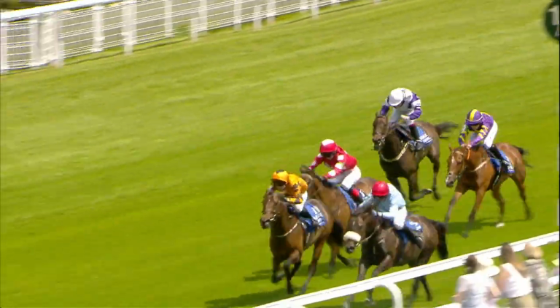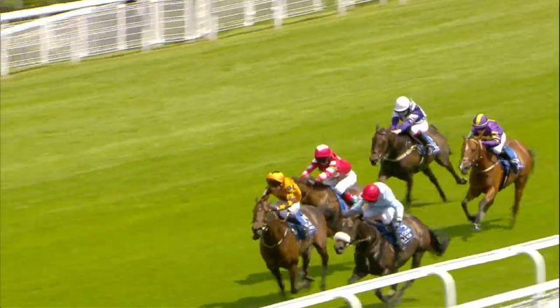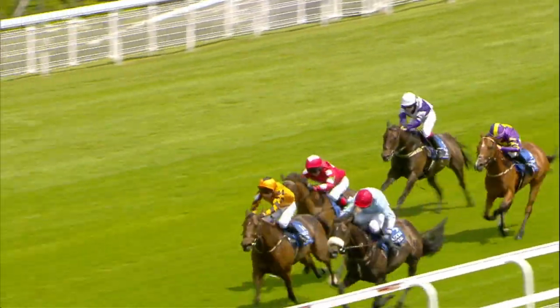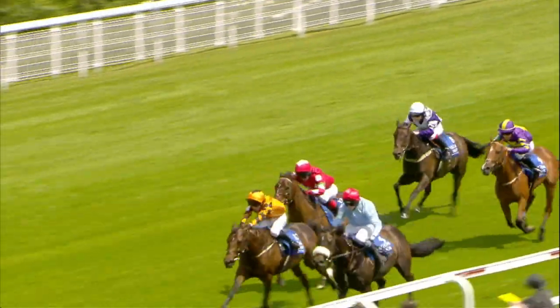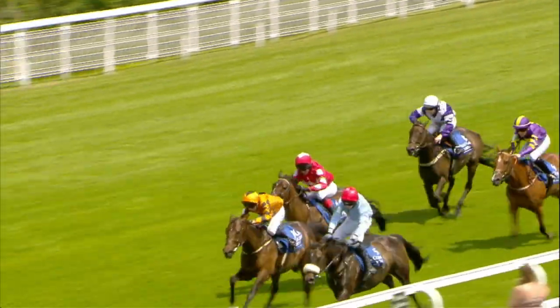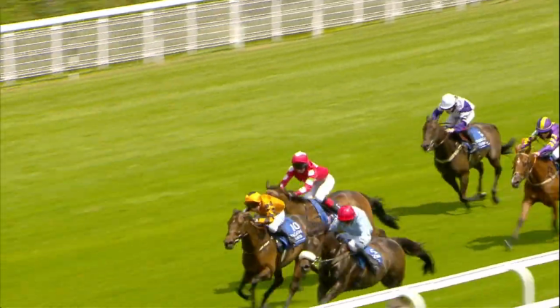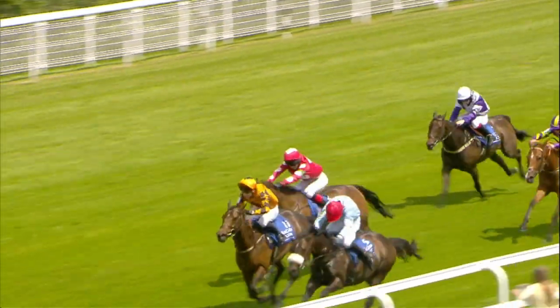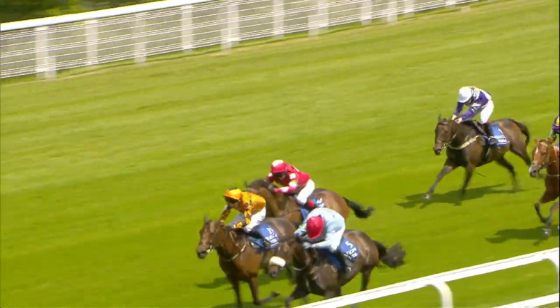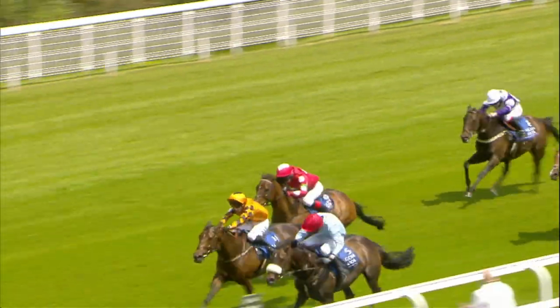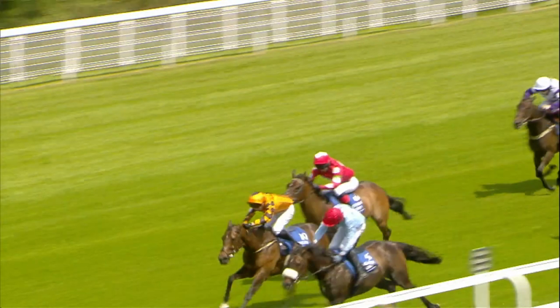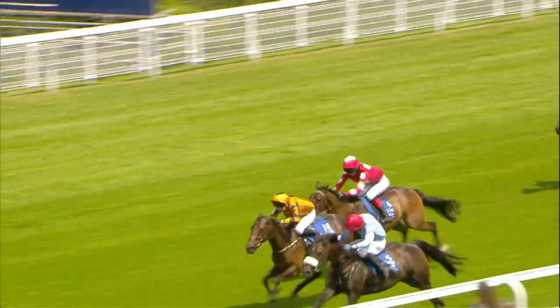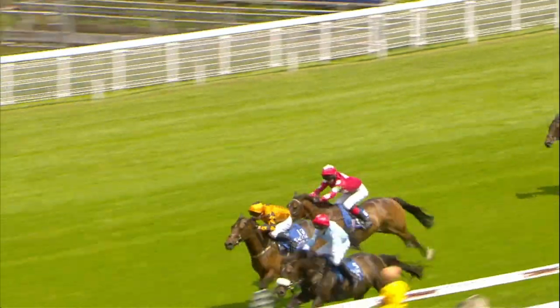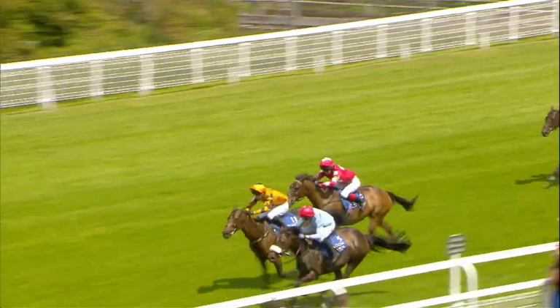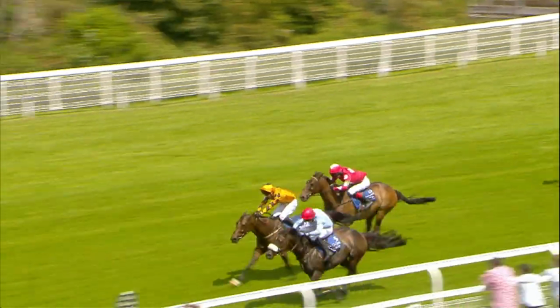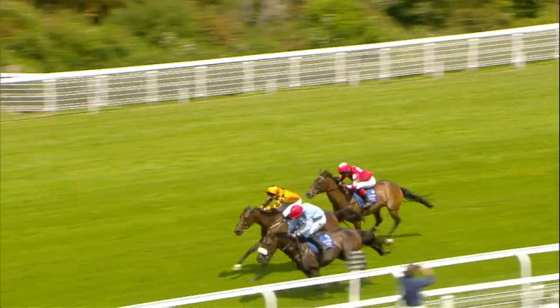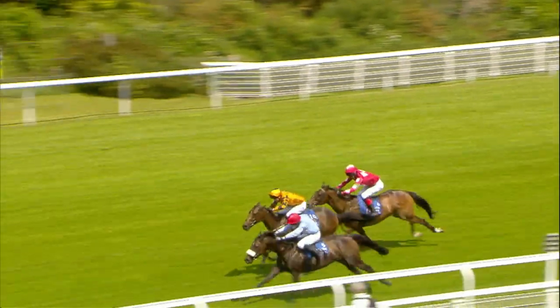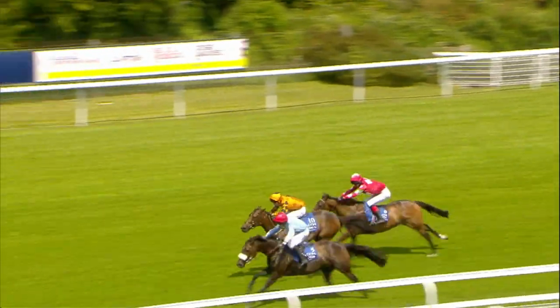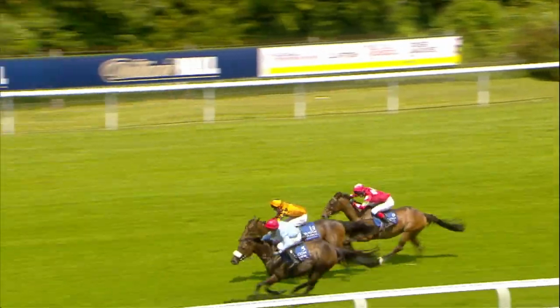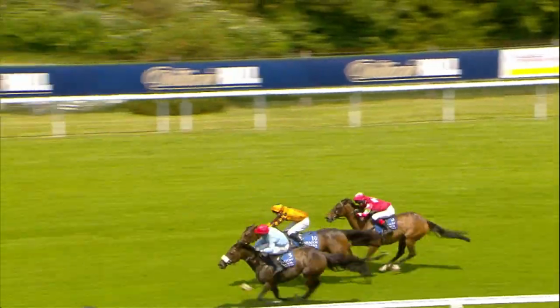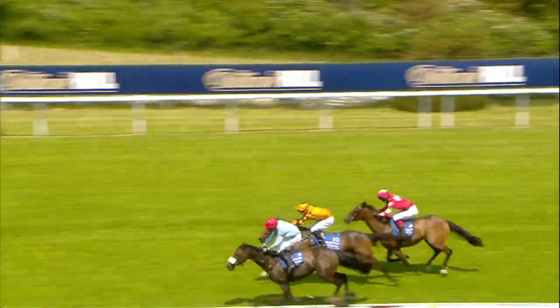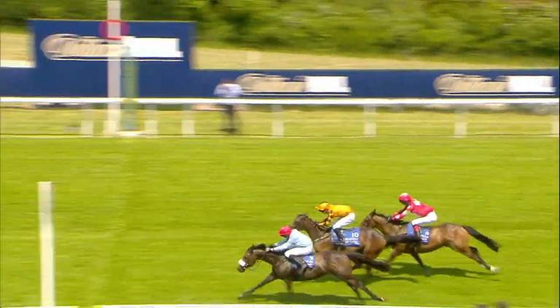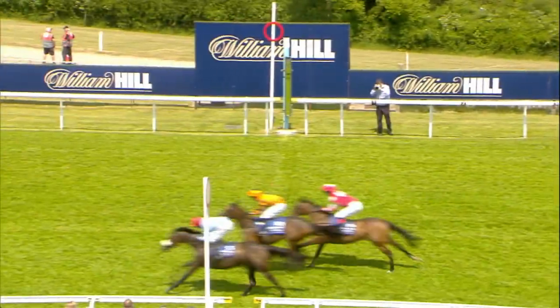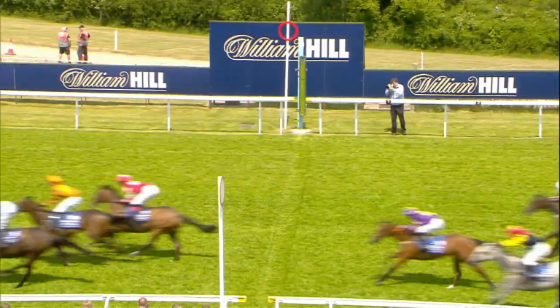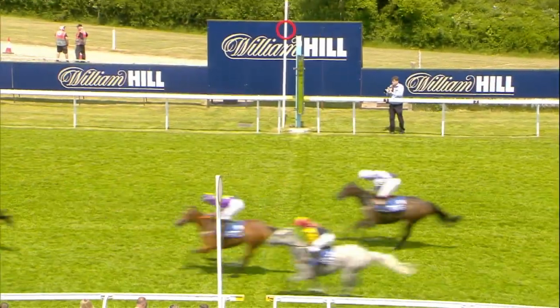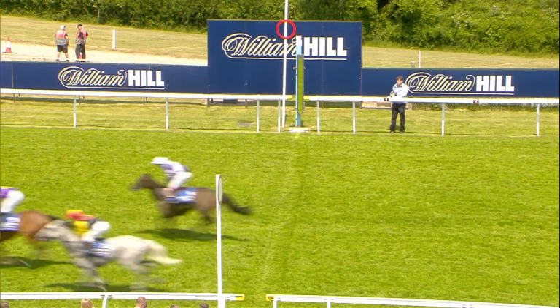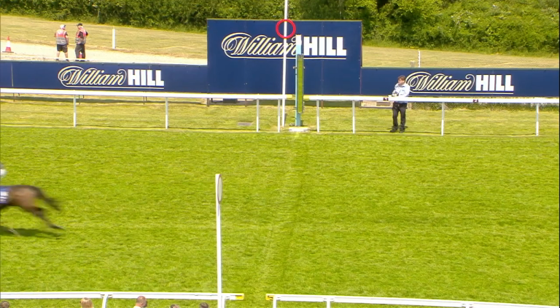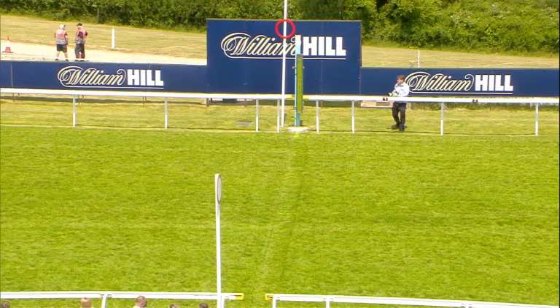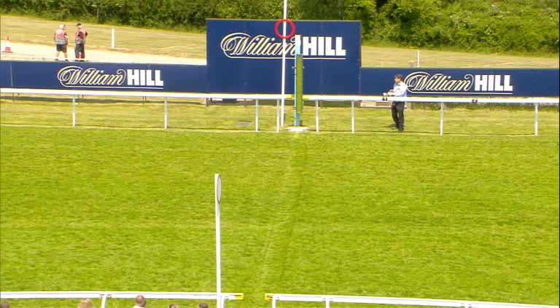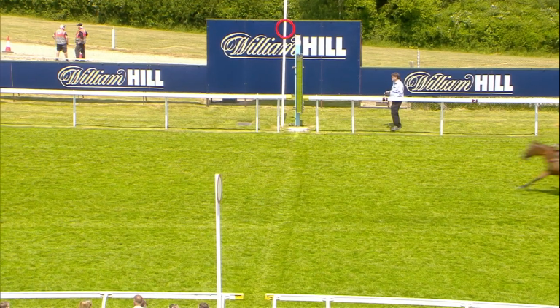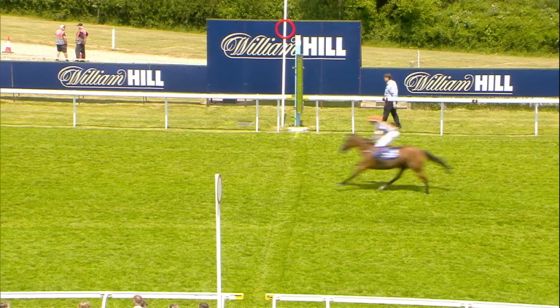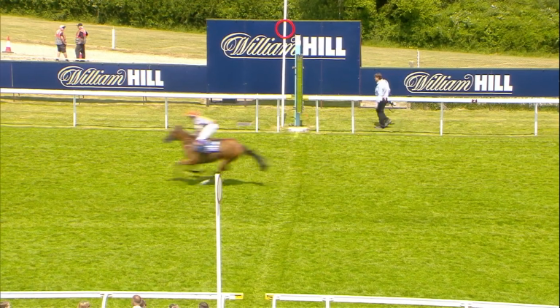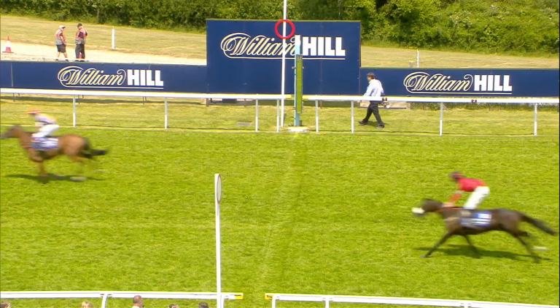It's now Petit de Beaut and Tom Hutsby, coming home strongly on the stand side, pressing Holly Dove for the lead. It's gonna get close. Petit de Beaut just to Holly Dove. Third, Mr. Marshall, and fourth, that was Golden Empire.